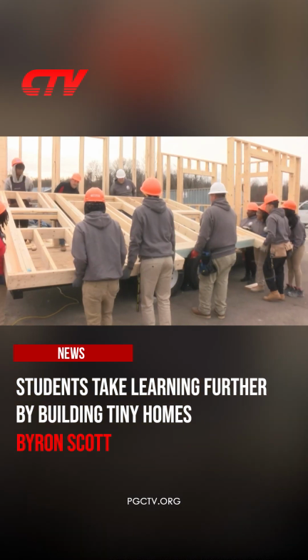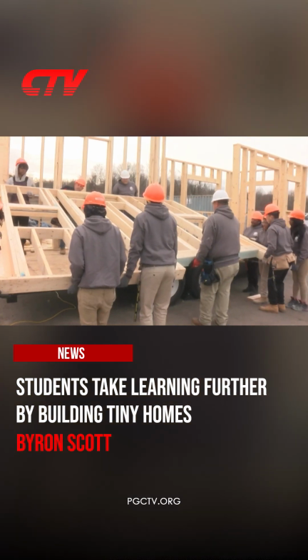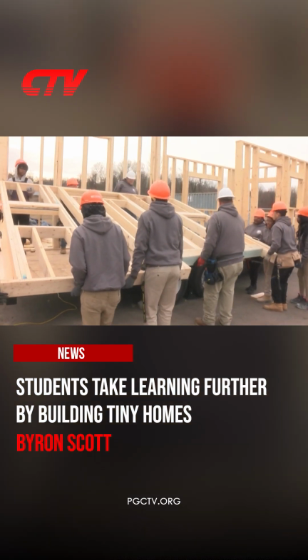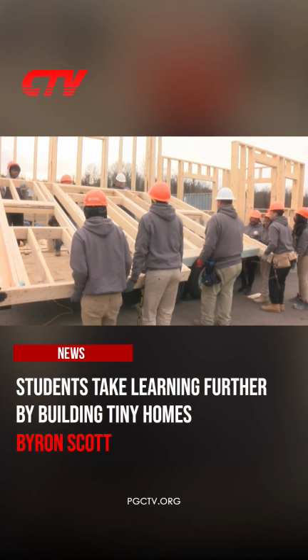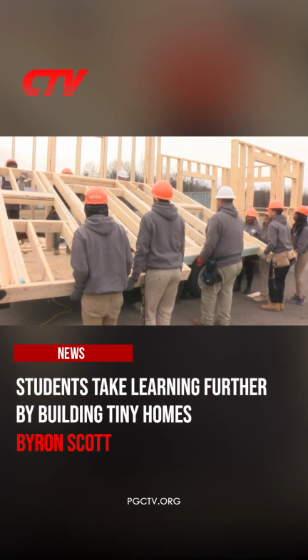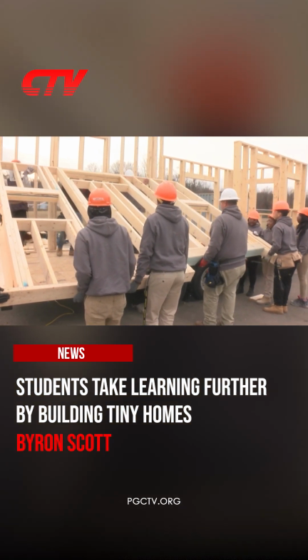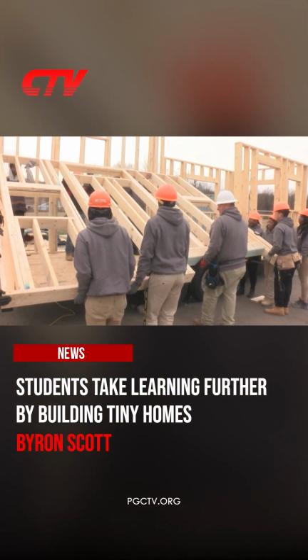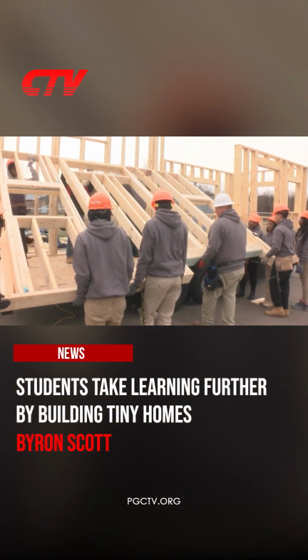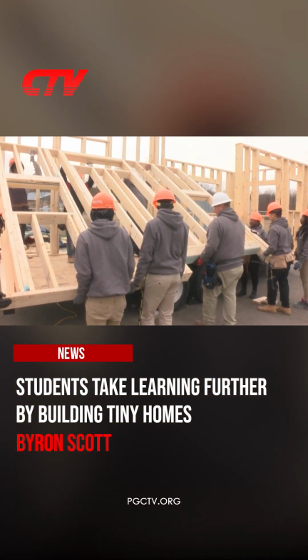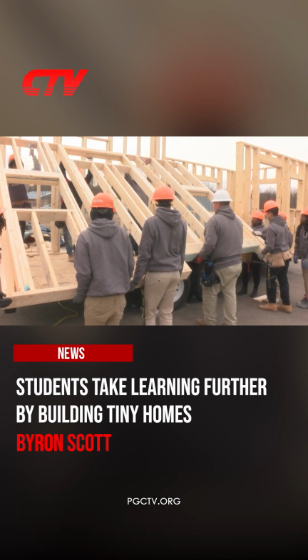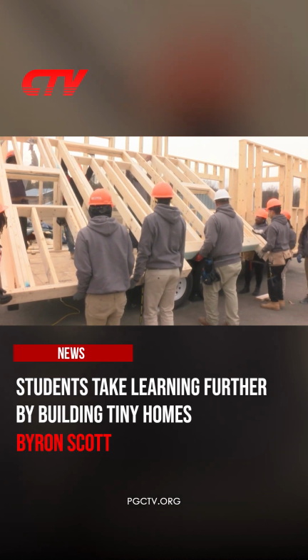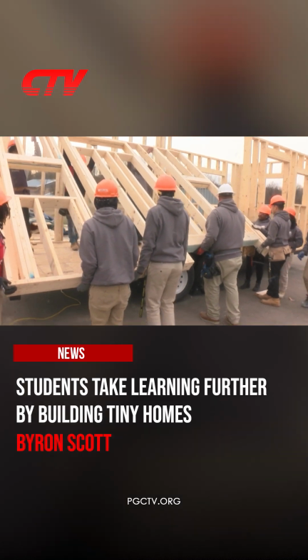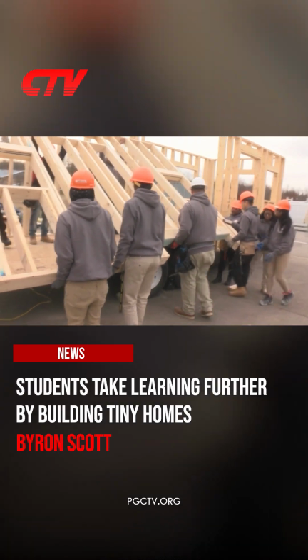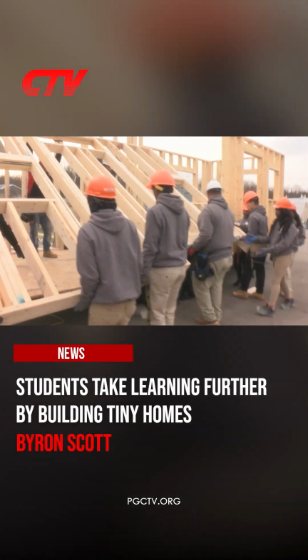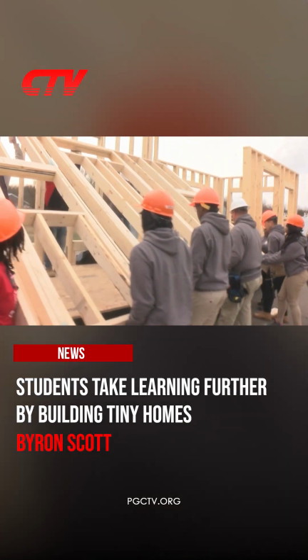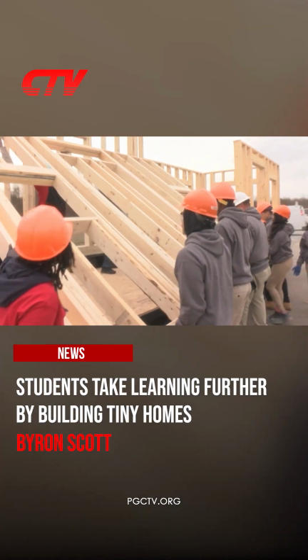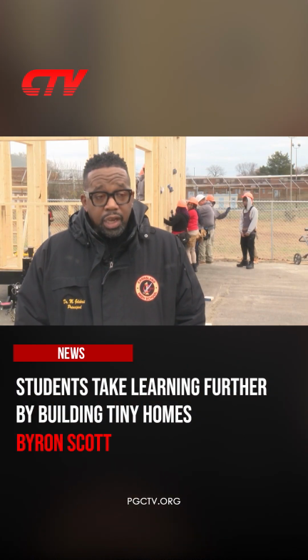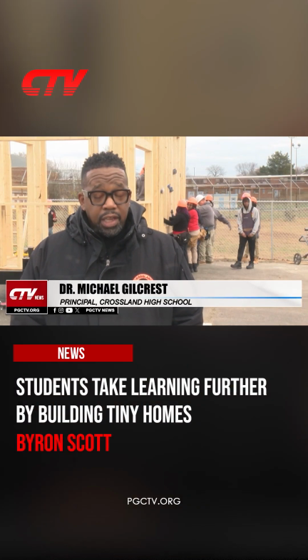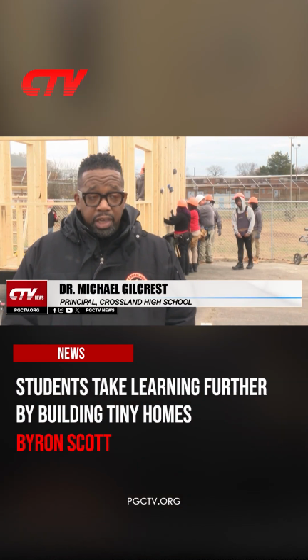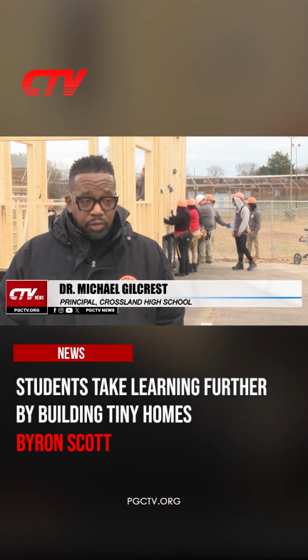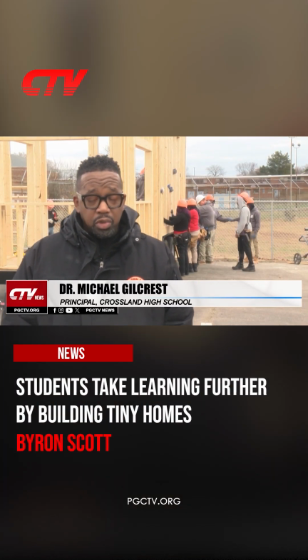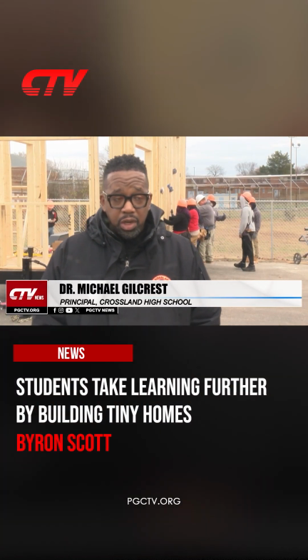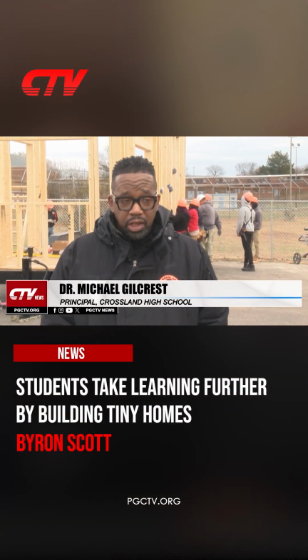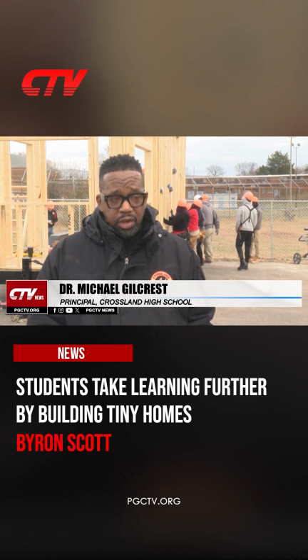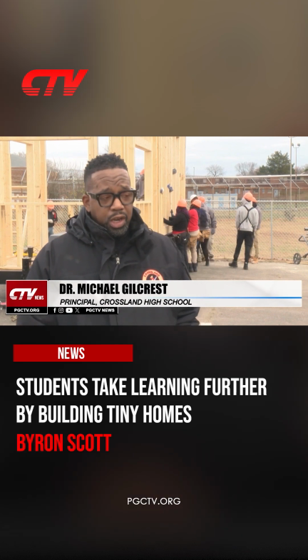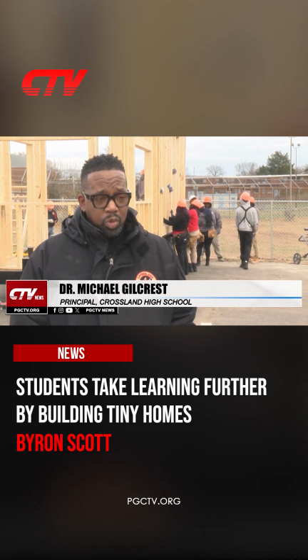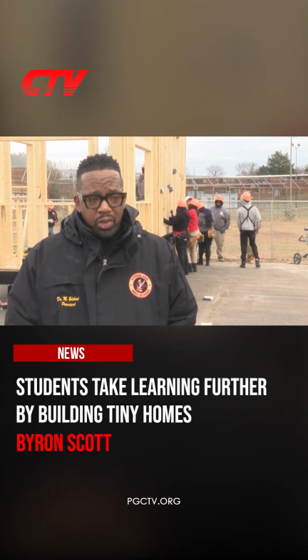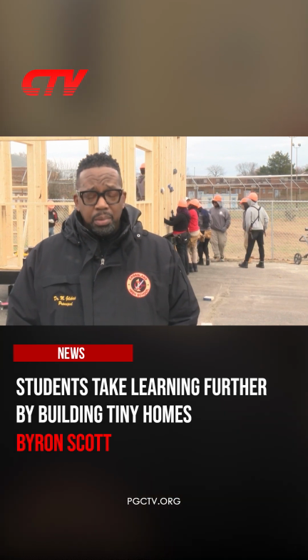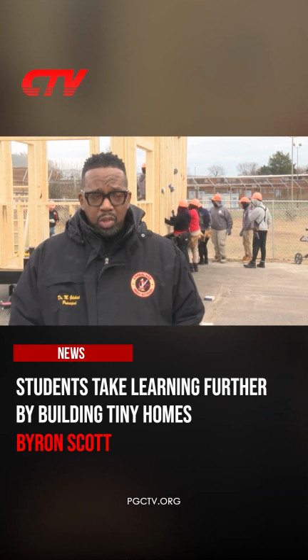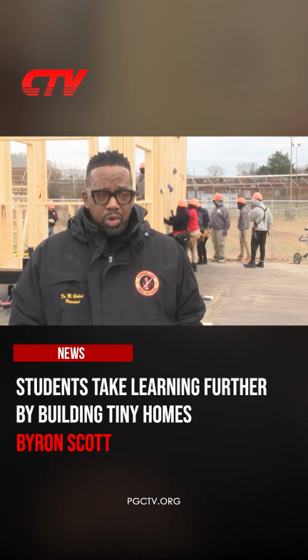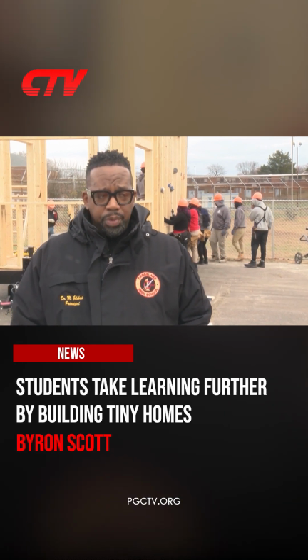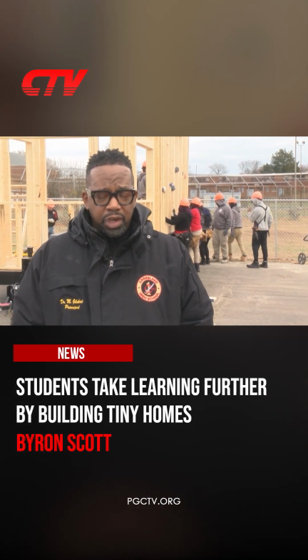The students are part of the county's career technical training program, where they learn academic and technical skills. I like to see the application of what our students are doing in the classroom, and then they're bringing it out to the world so they can publicly show what they're doing in the building every day.